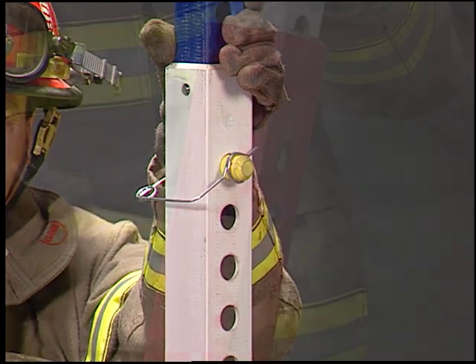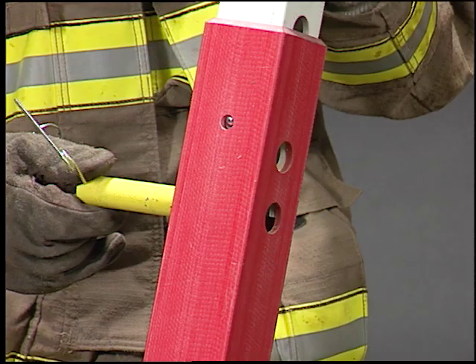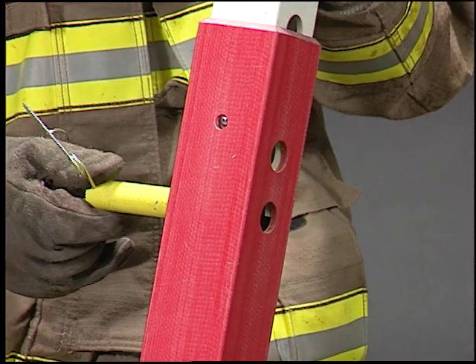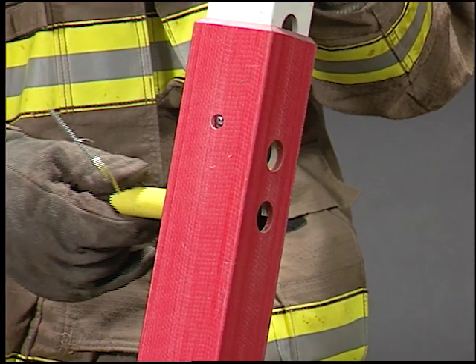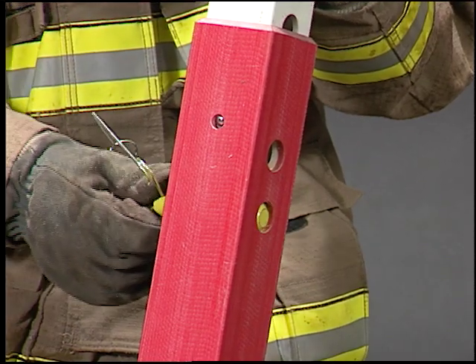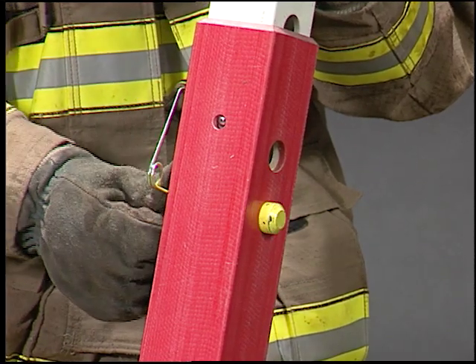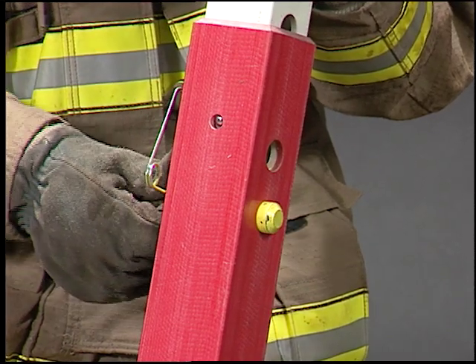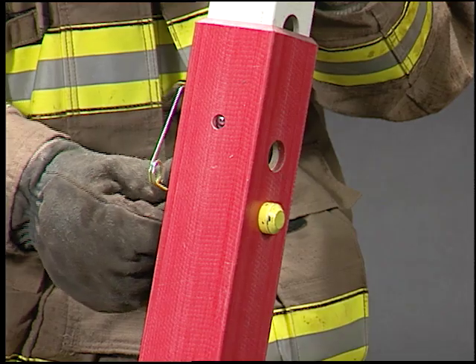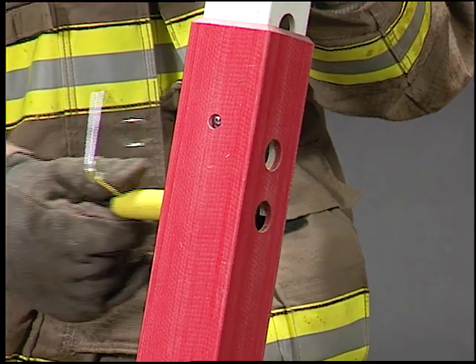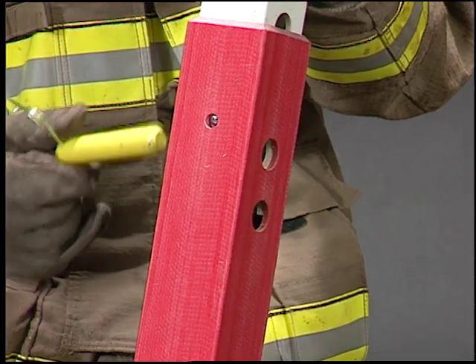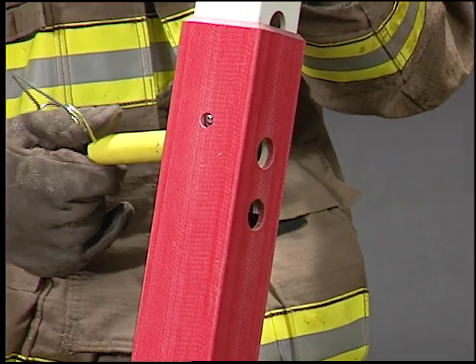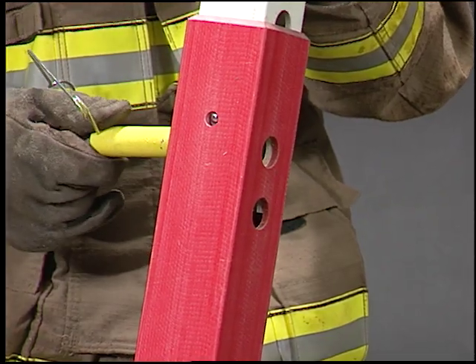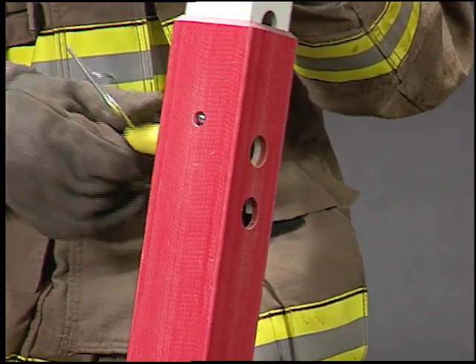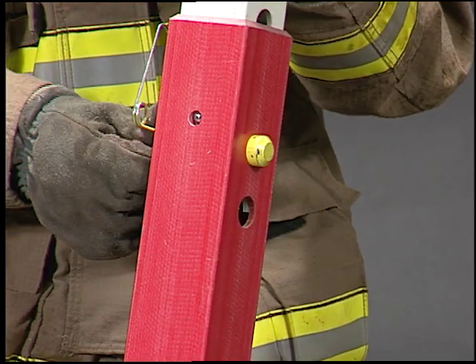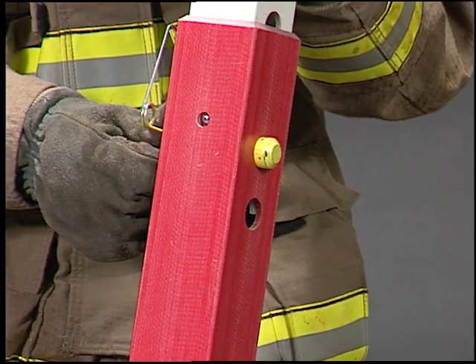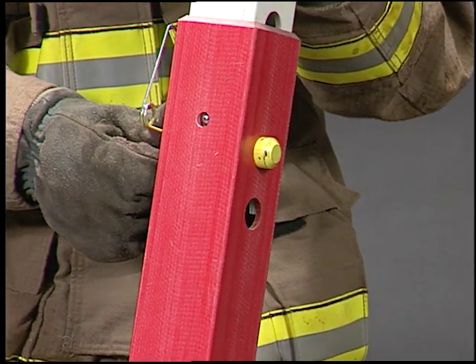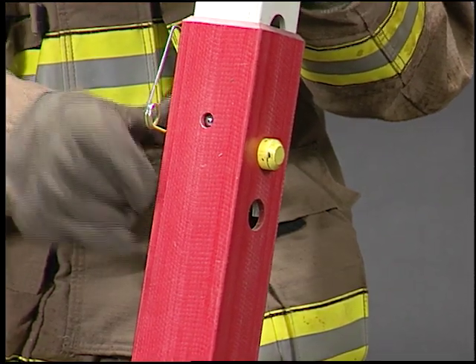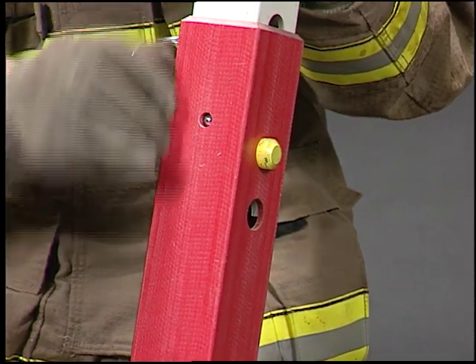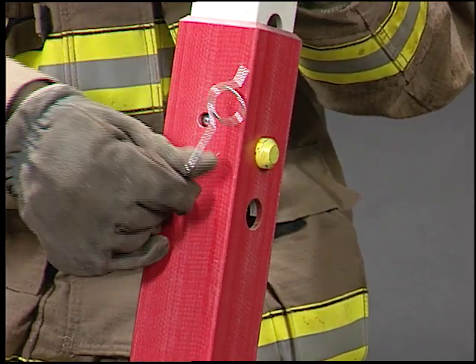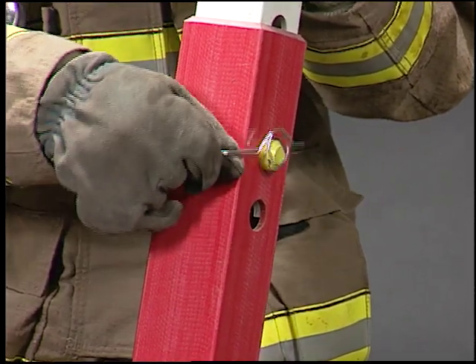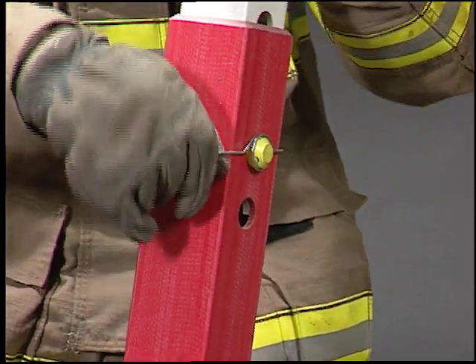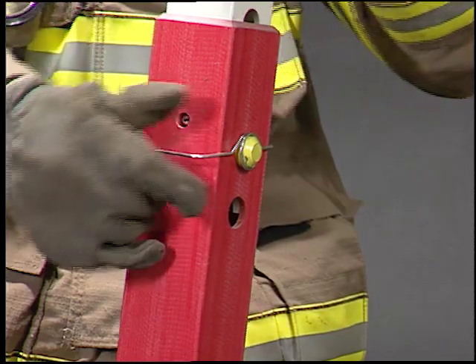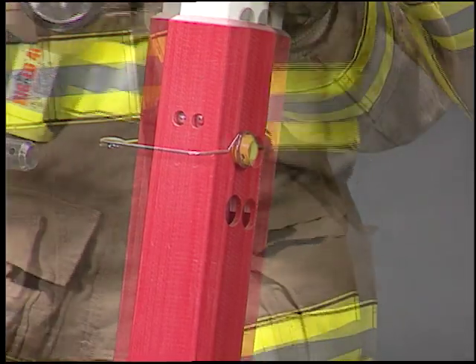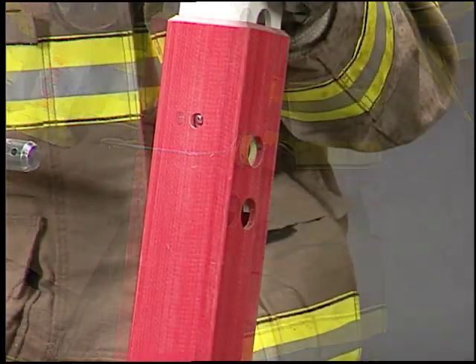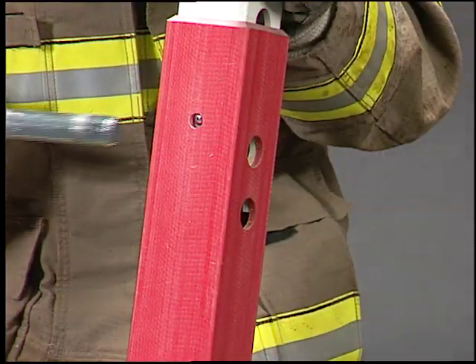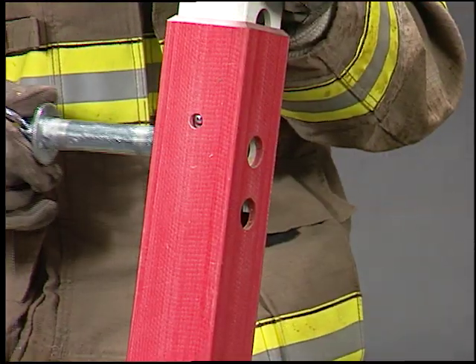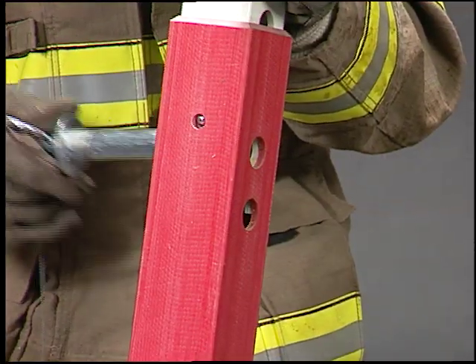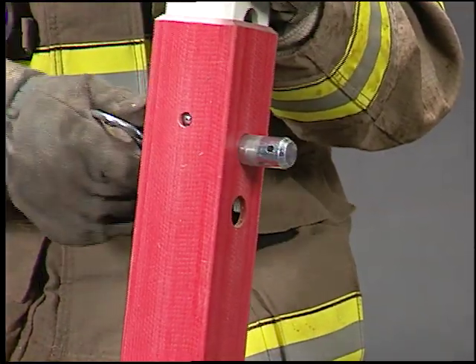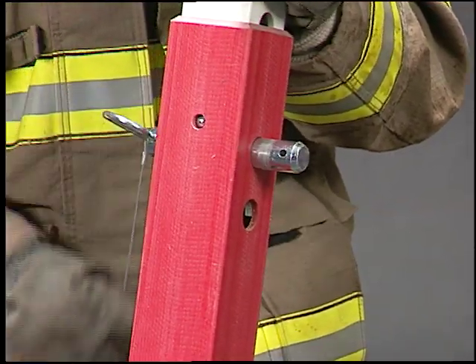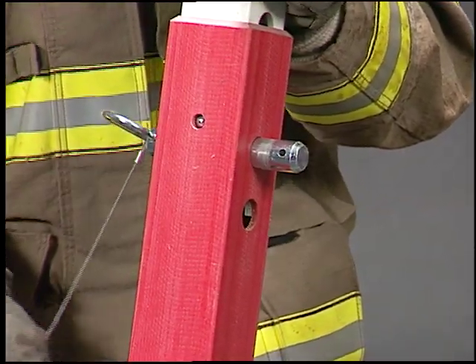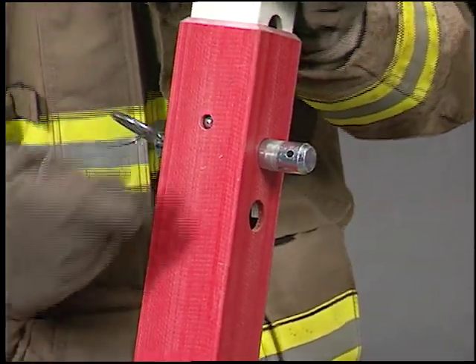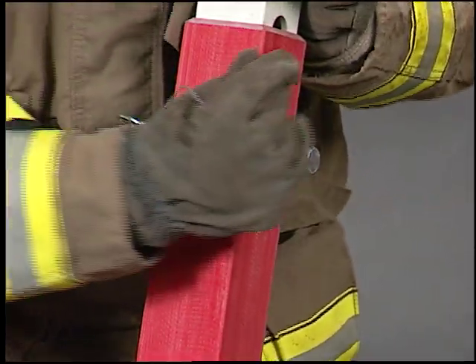The lower hole is for pin storage and double pinning. Do not use this hole when using a single pin. If you're short on yellow pins, a steel base pin may be used as a strut pin.